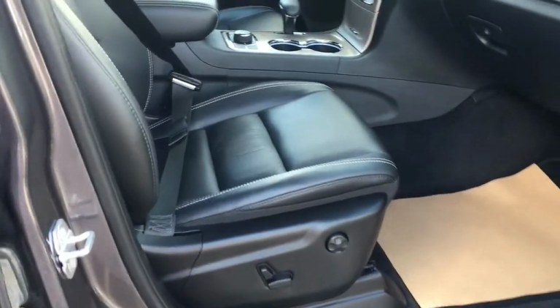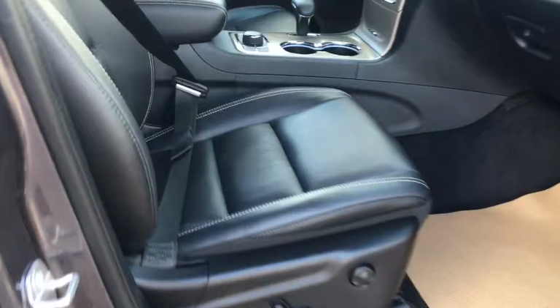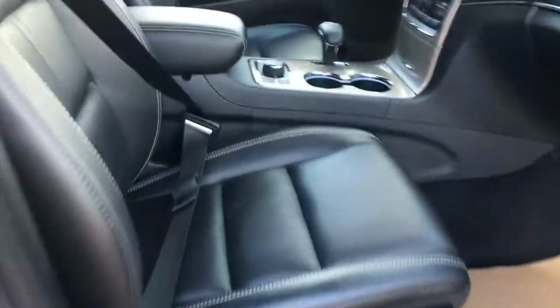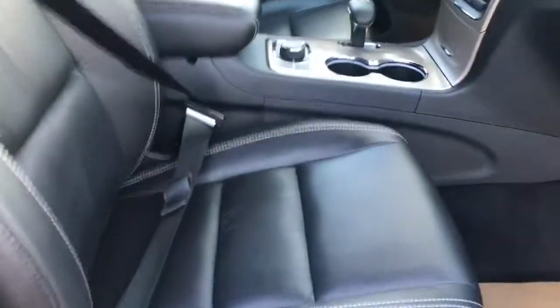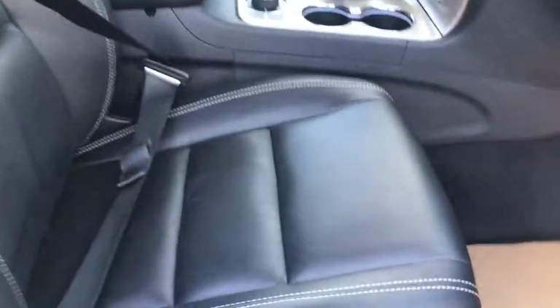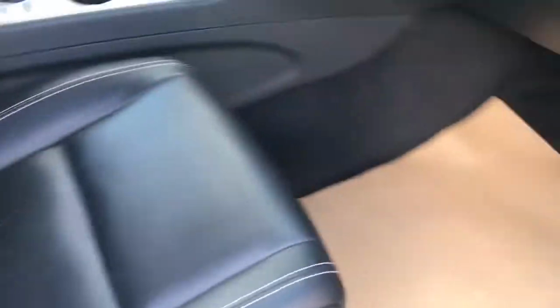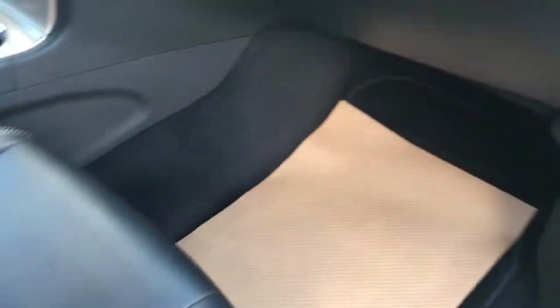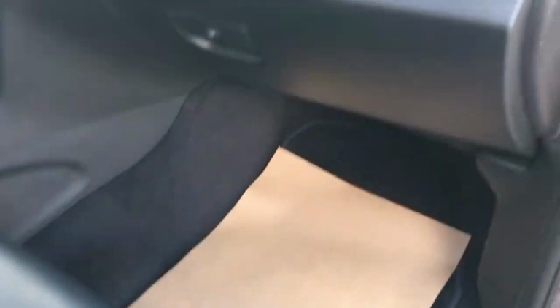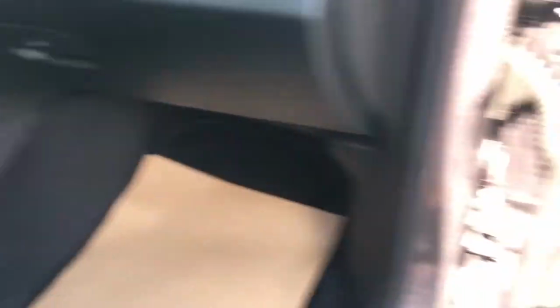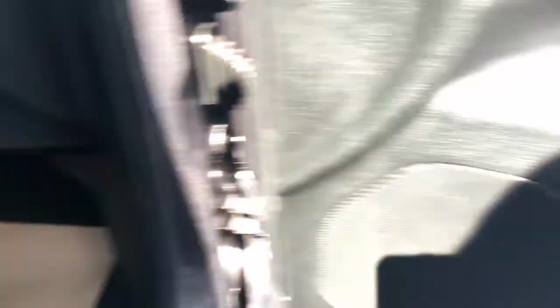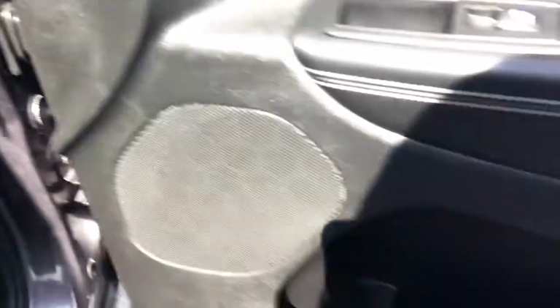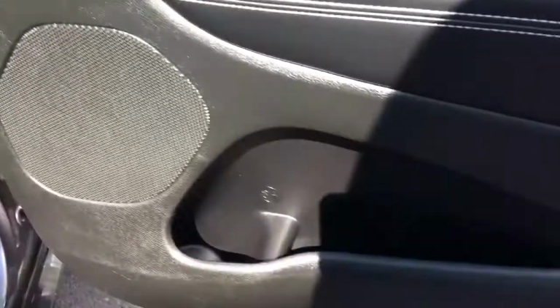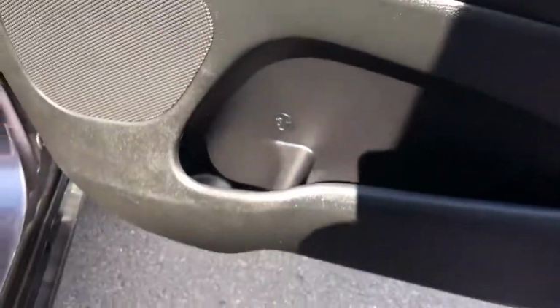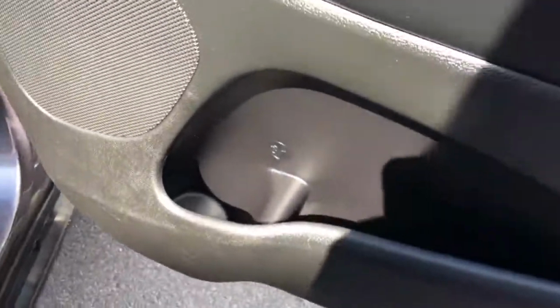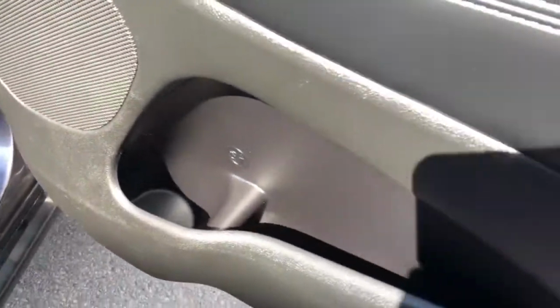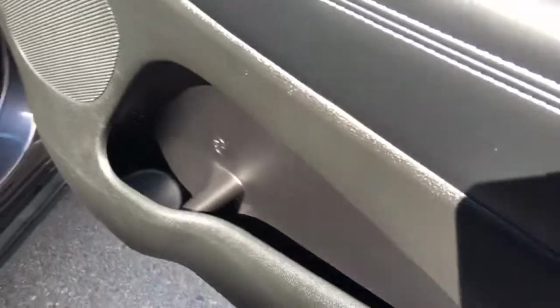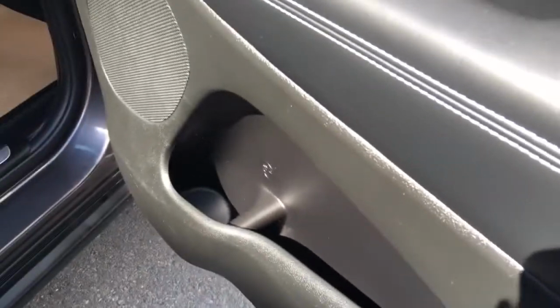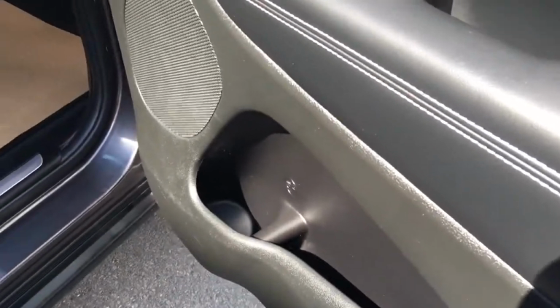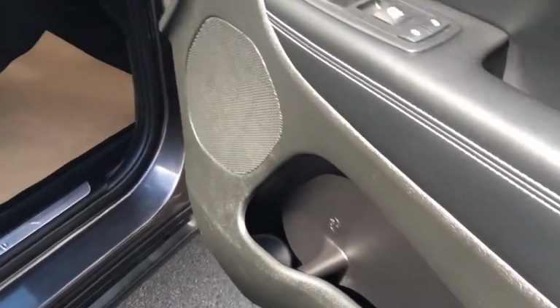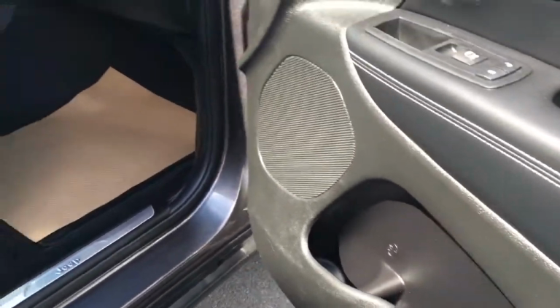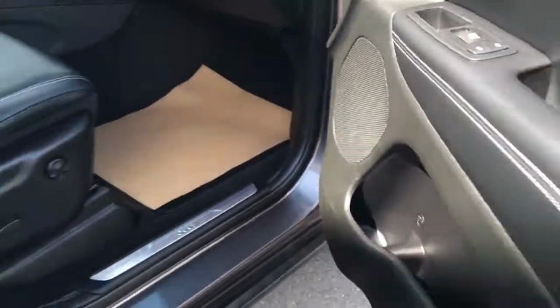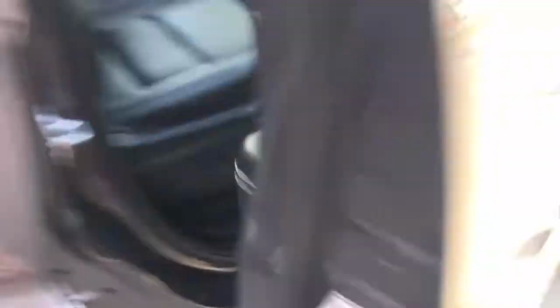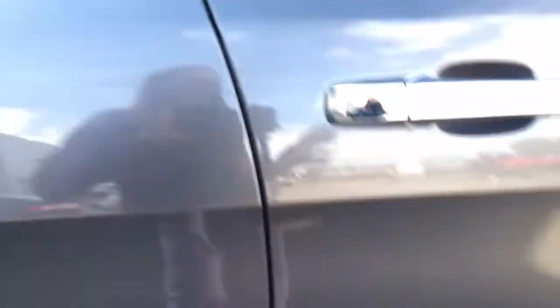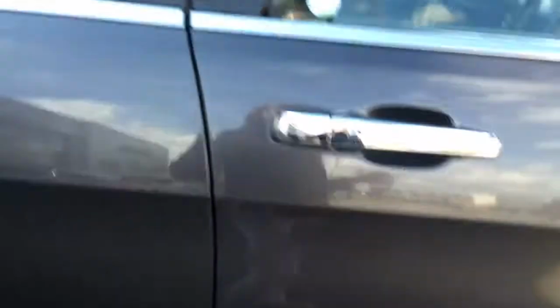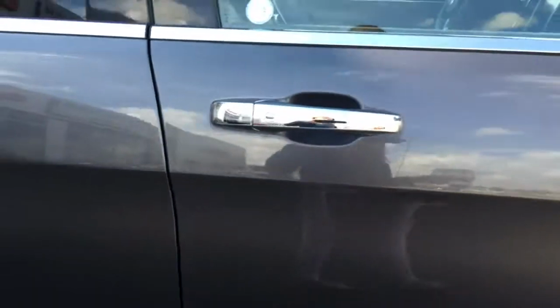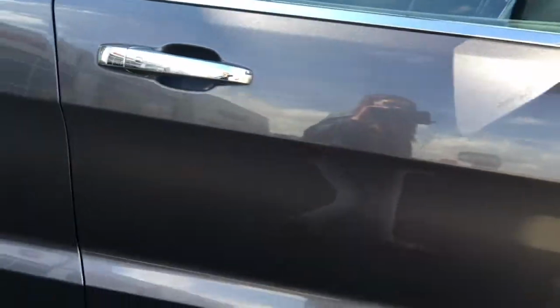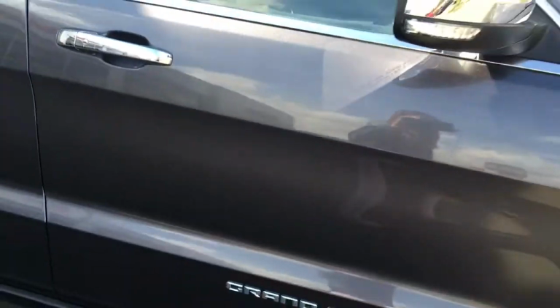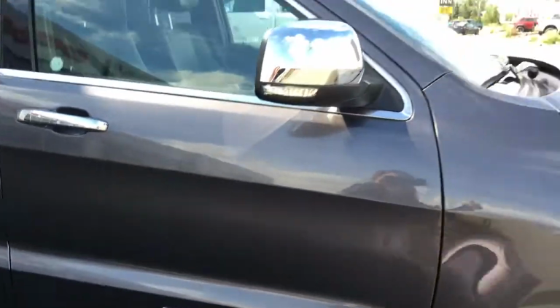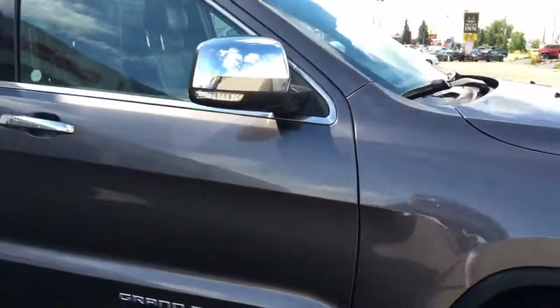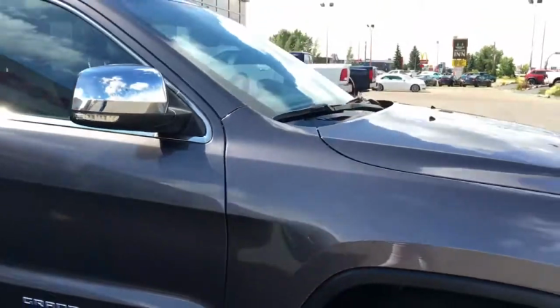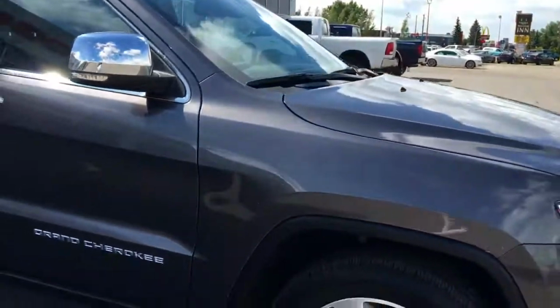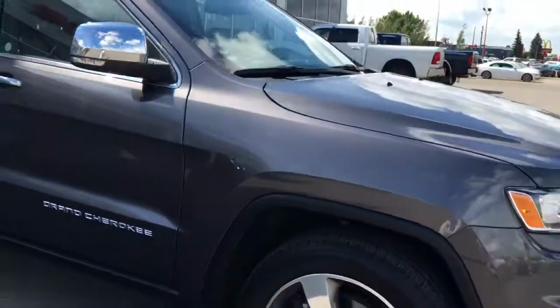Power passenger seat with still lots of leg room. Another cup holder and compartment on the side door. Very great condition.